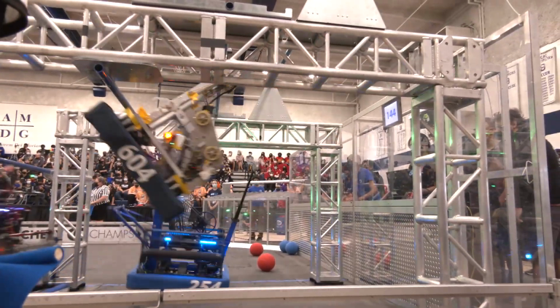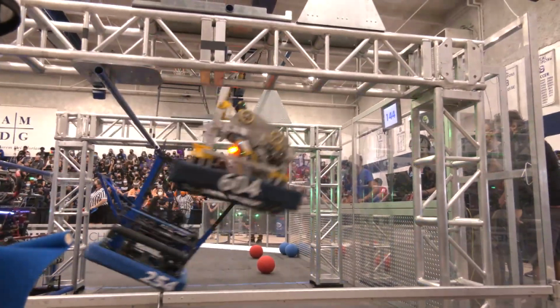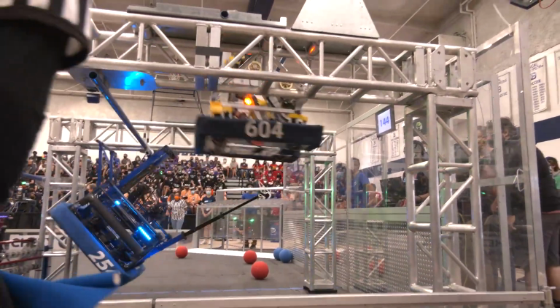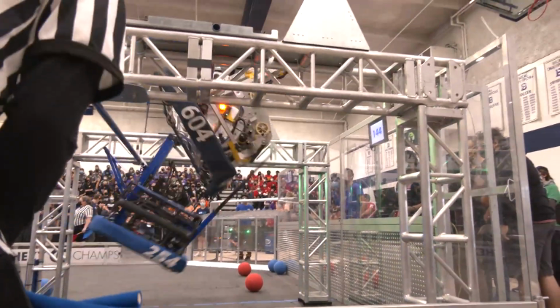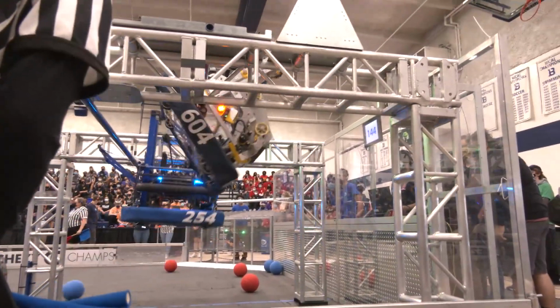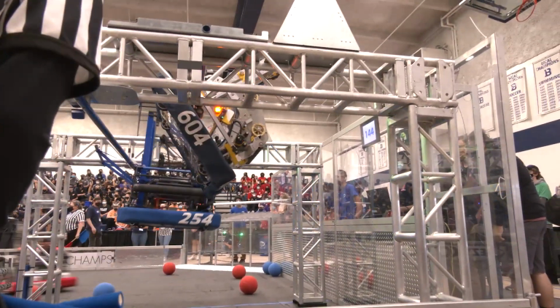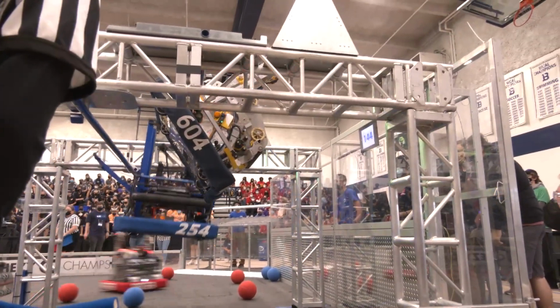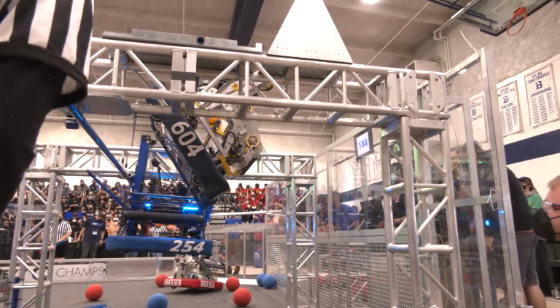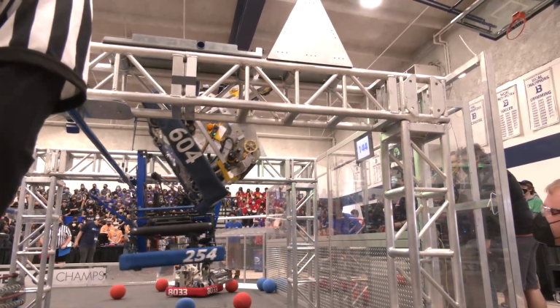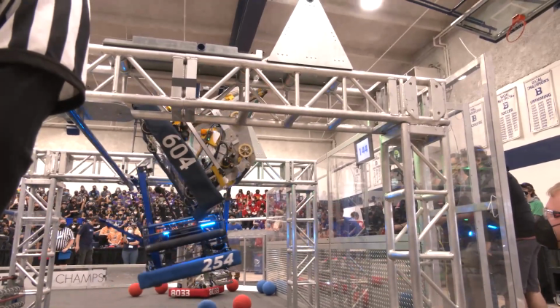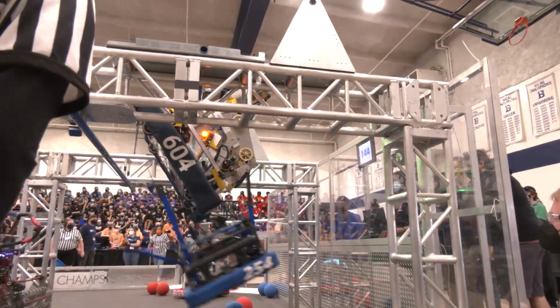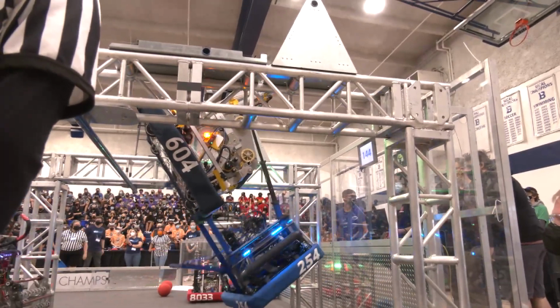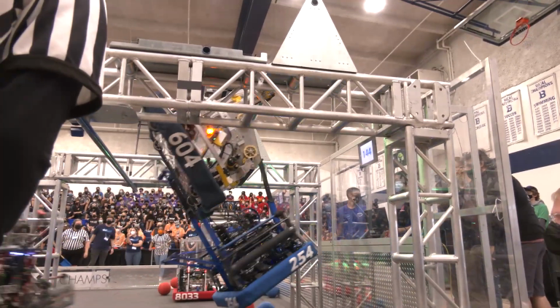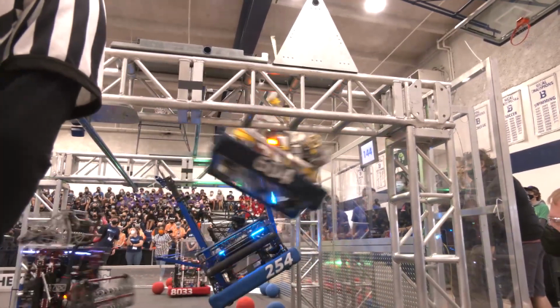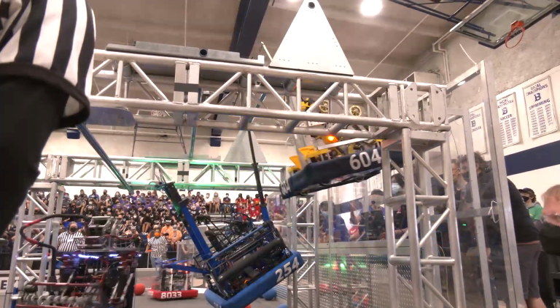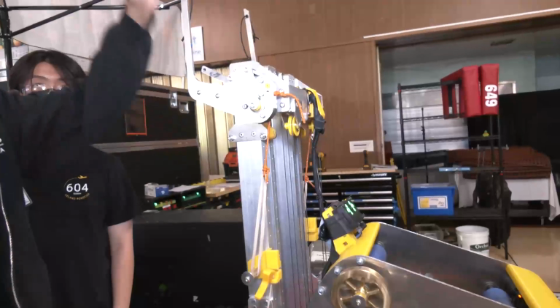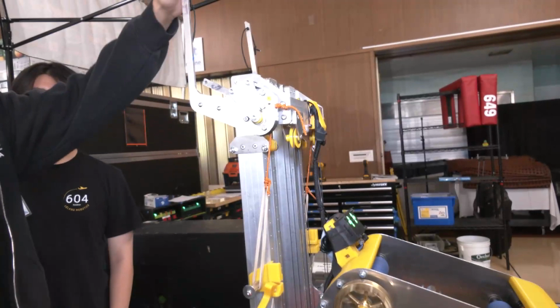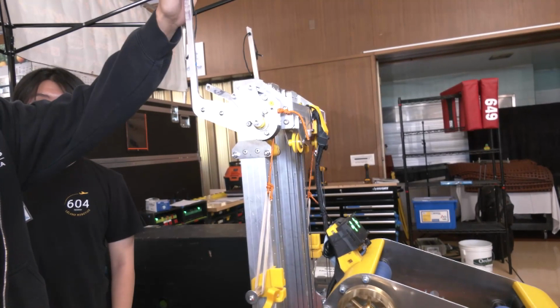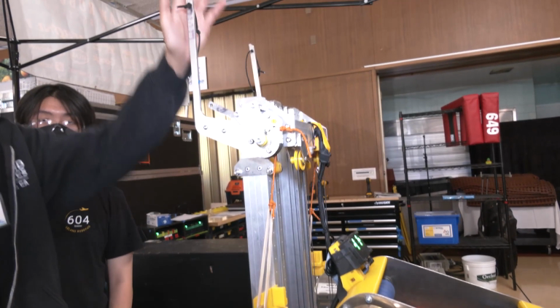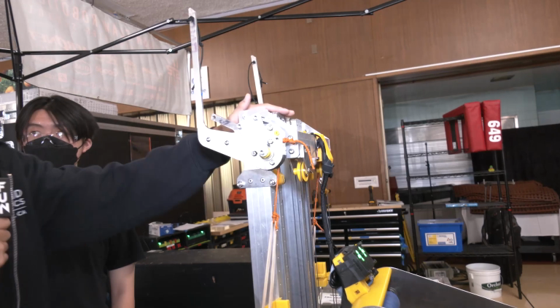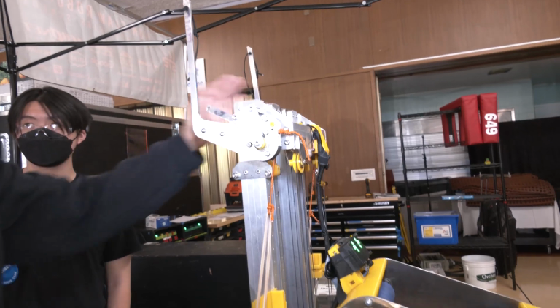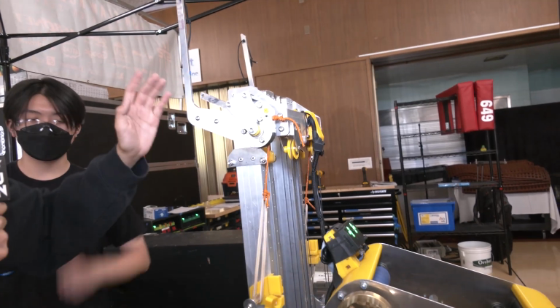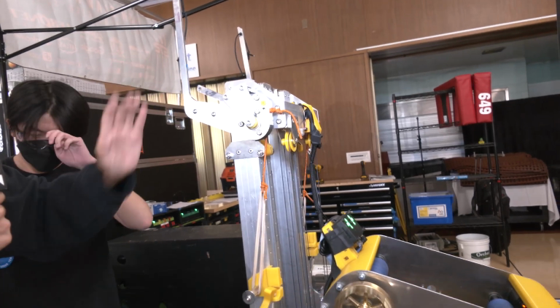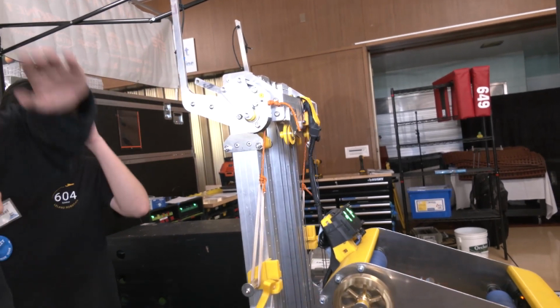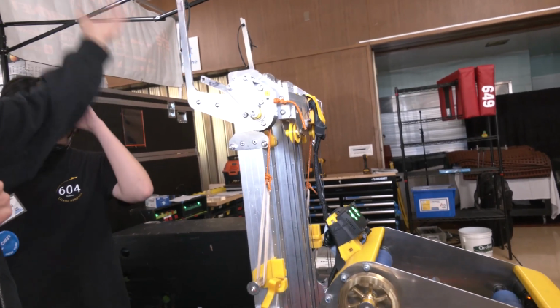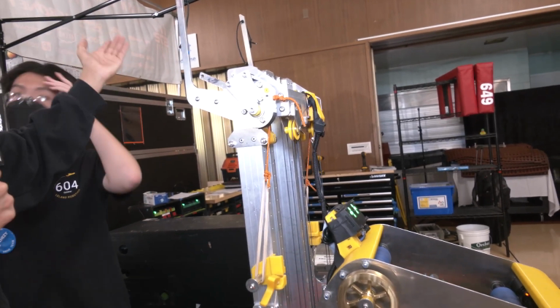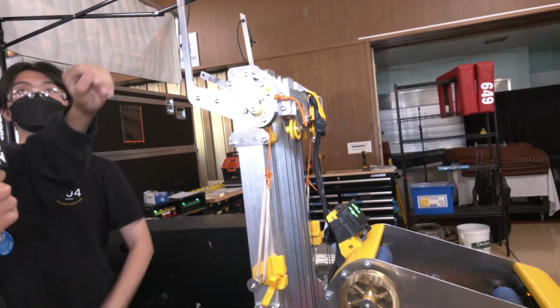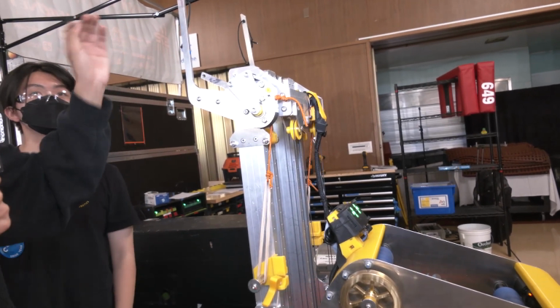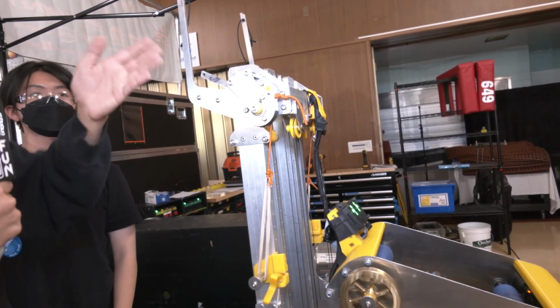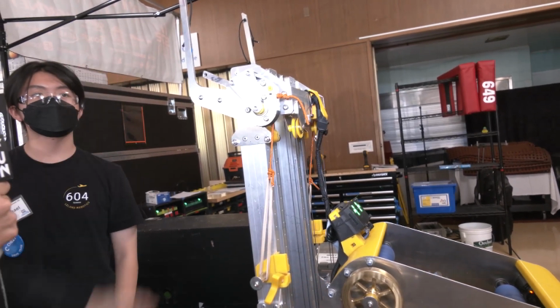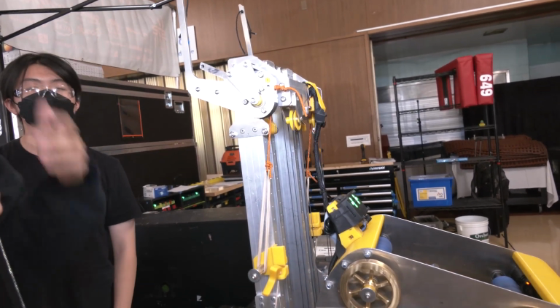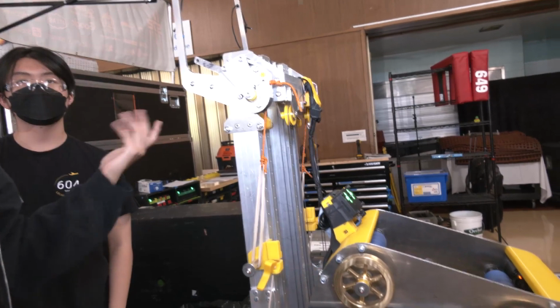A few things still kept from our second iteration are these antennas. These antennas allow us to reach onto the next rungs without having to fall down.